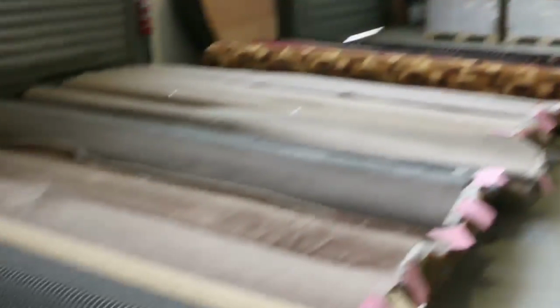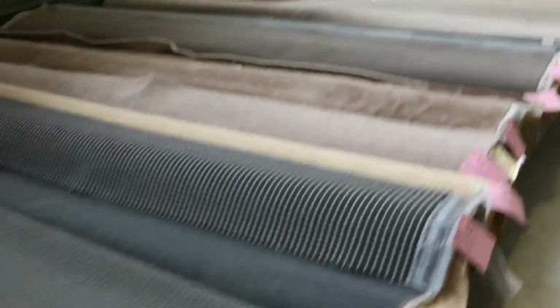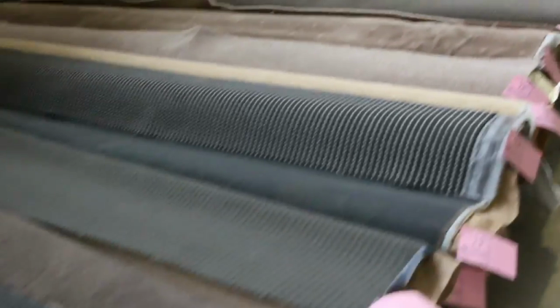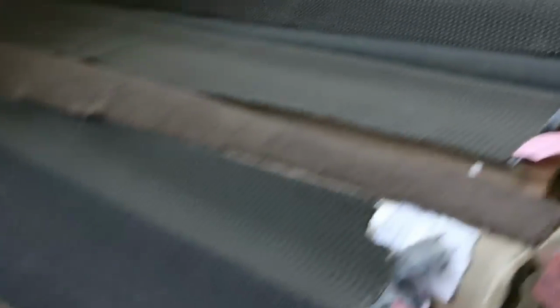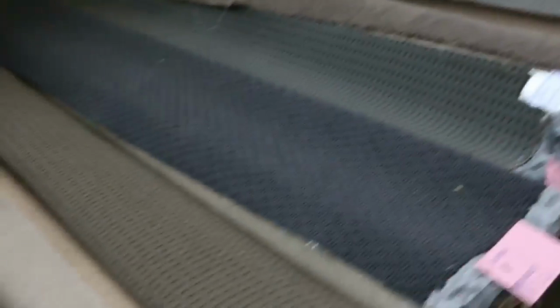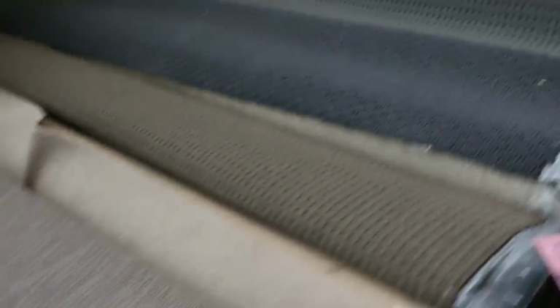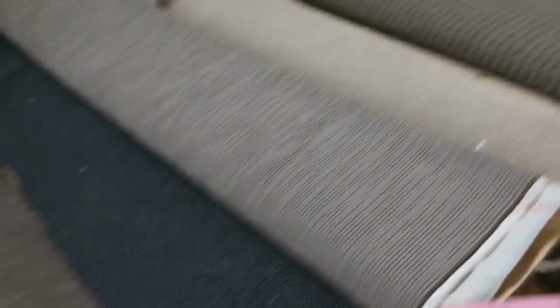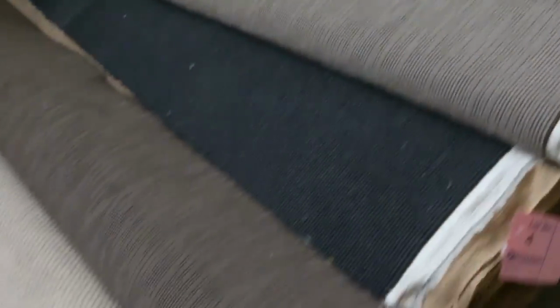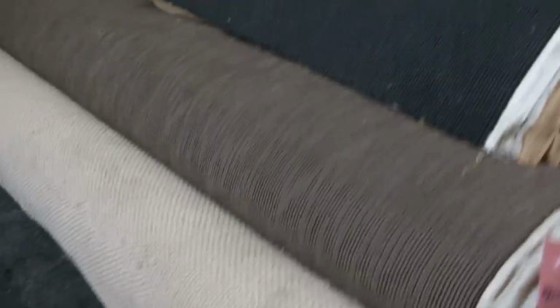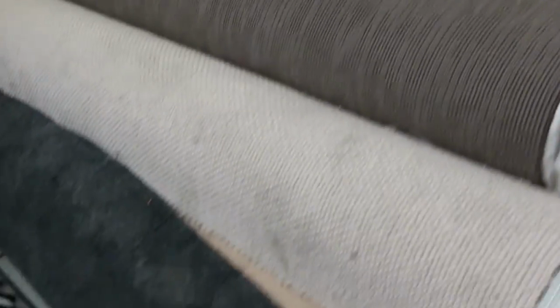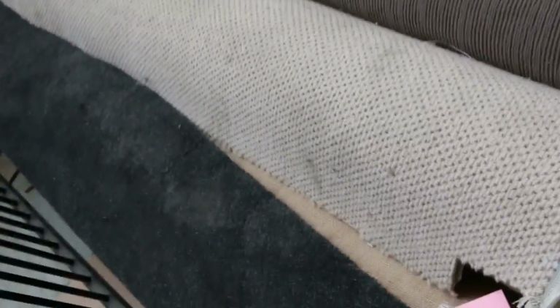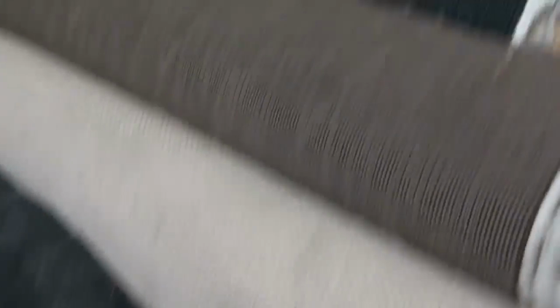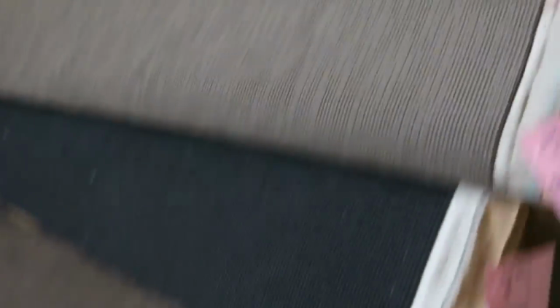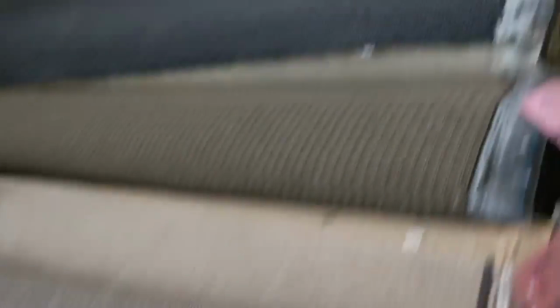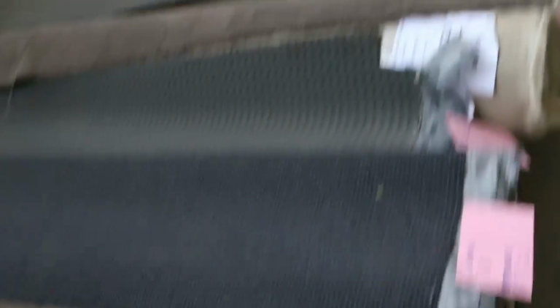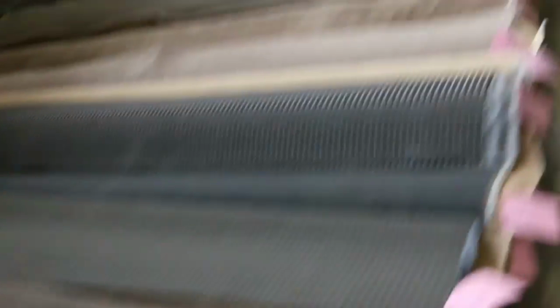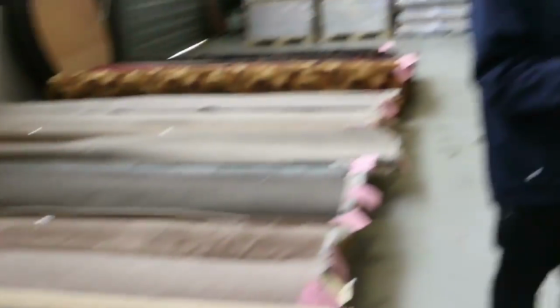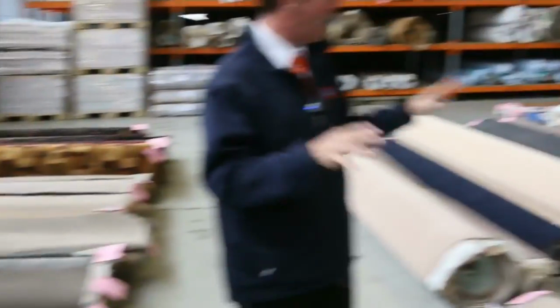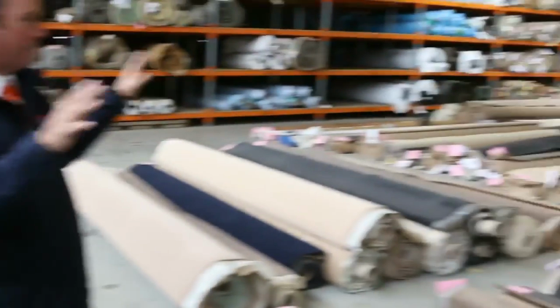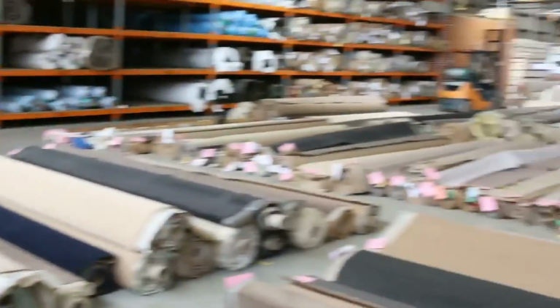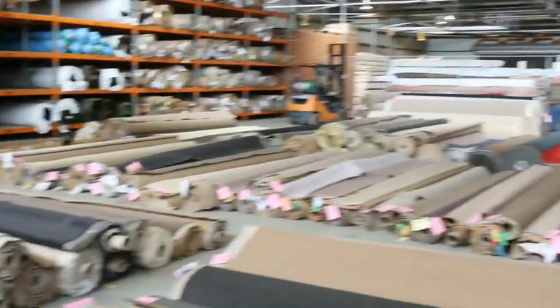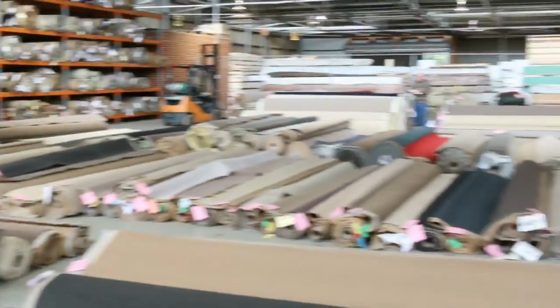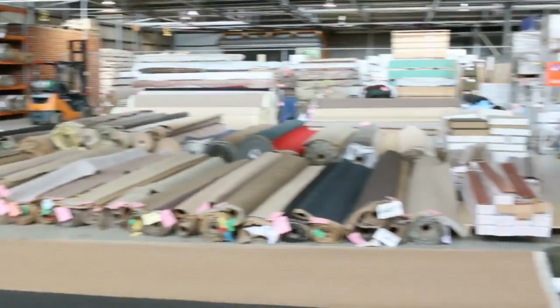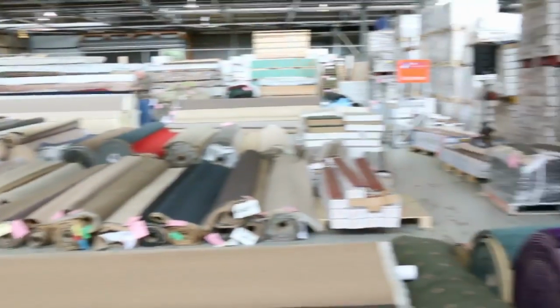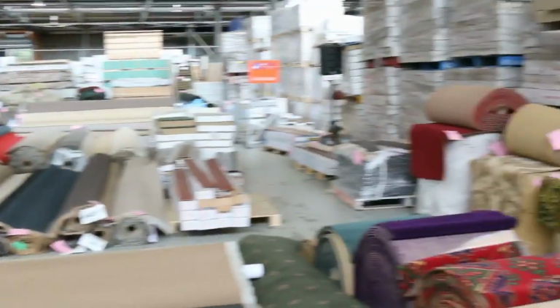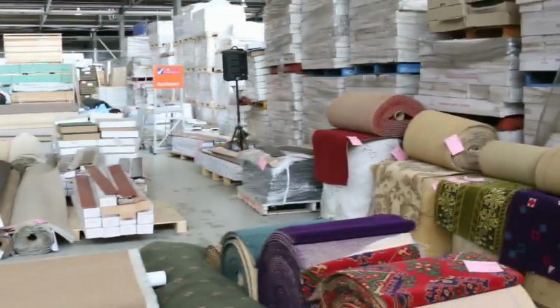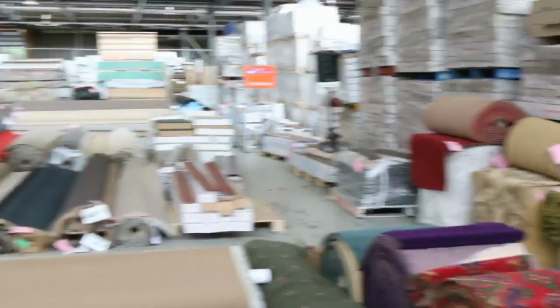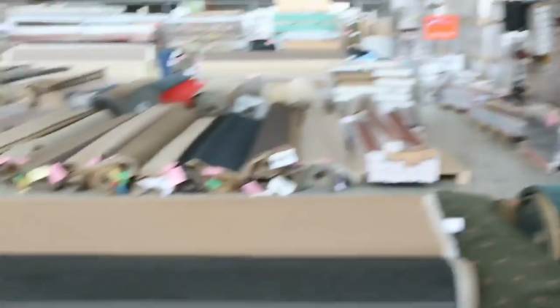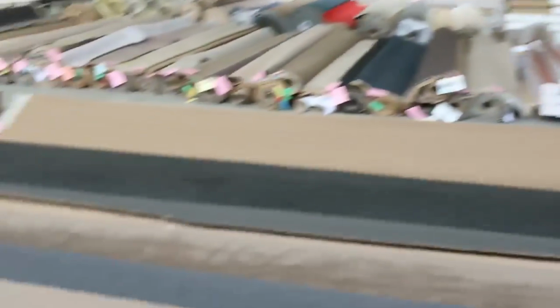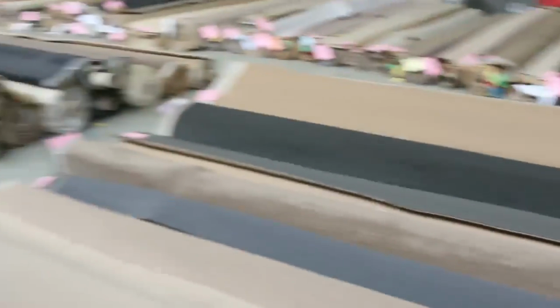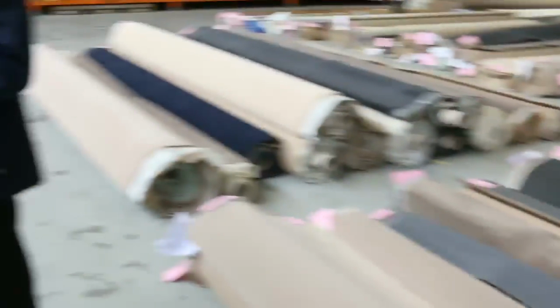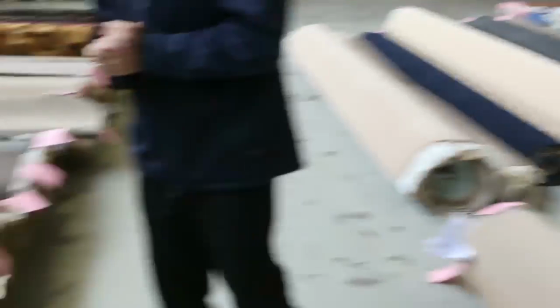We've got another fantastic auction day happening tomorrow. It's got a massive range of carpets that have come in — we are absolutely chock-a-block. There is carpet everywhere. Have a look at it — the whole warehouse is as full as we can possibly get it. So it's a great day to come and pick up an absolute bargain.